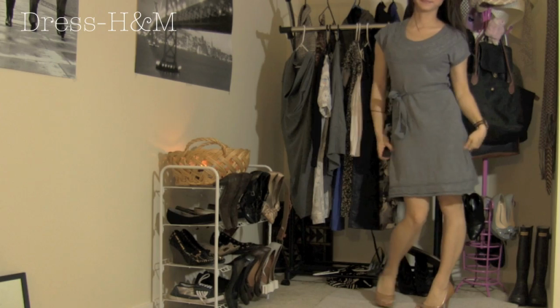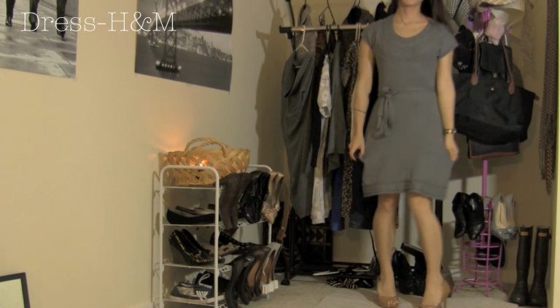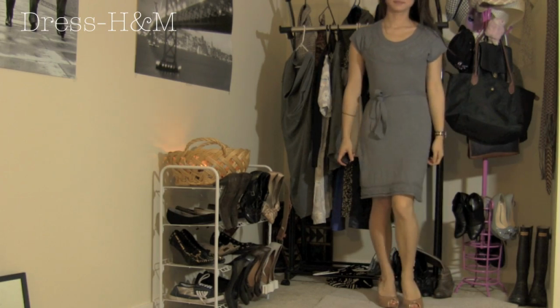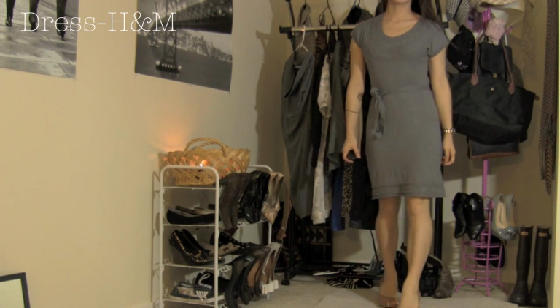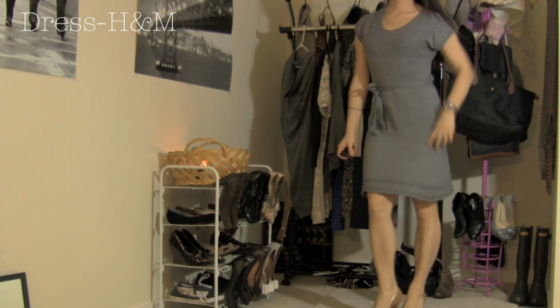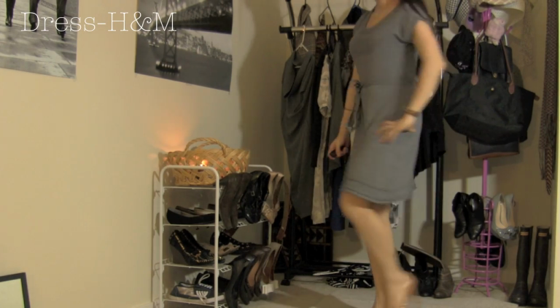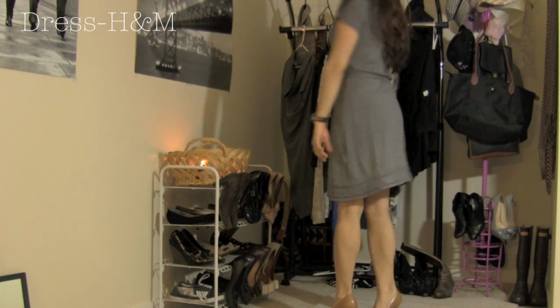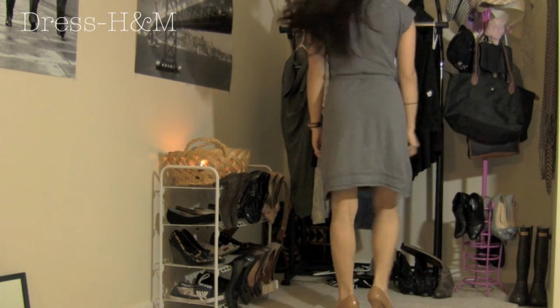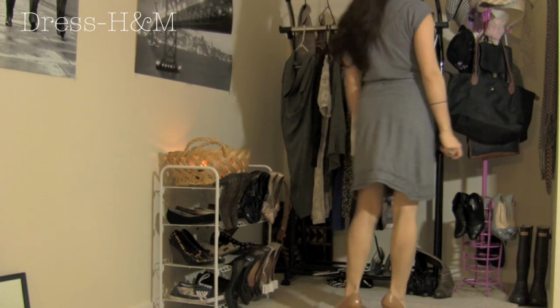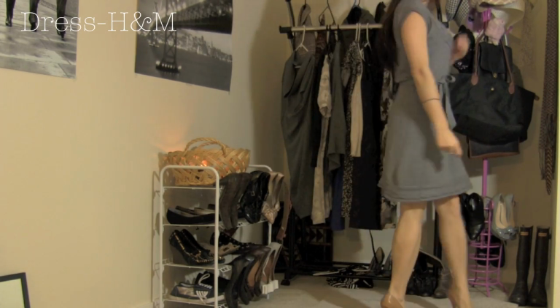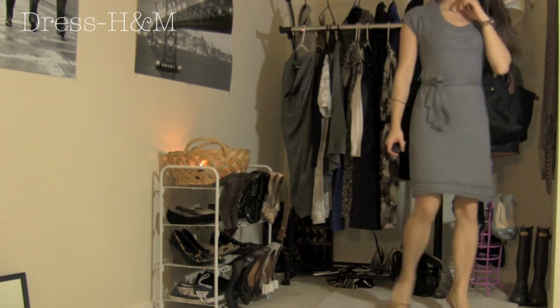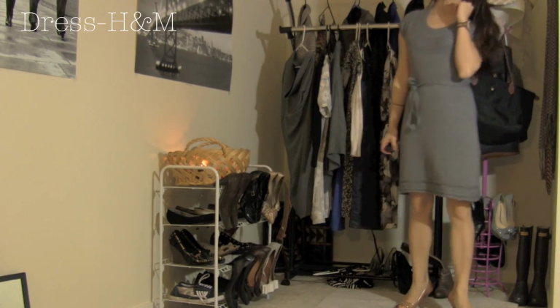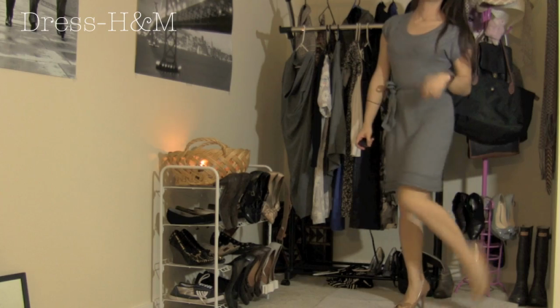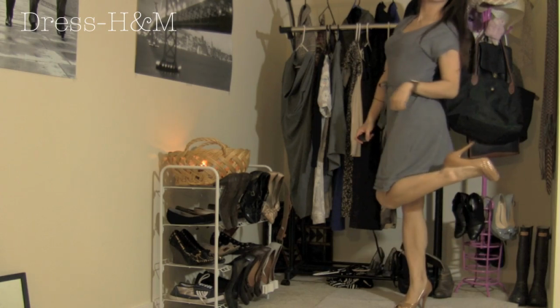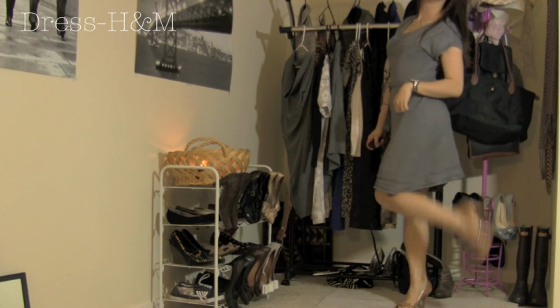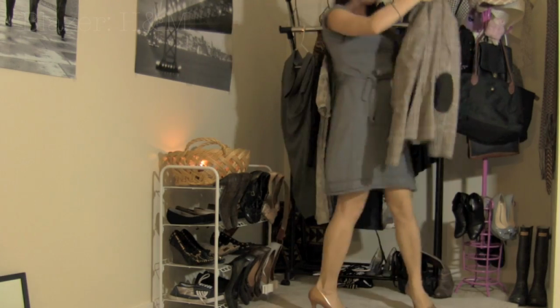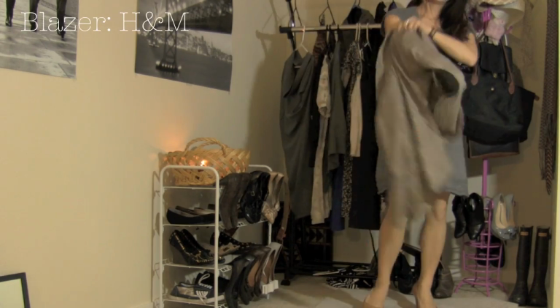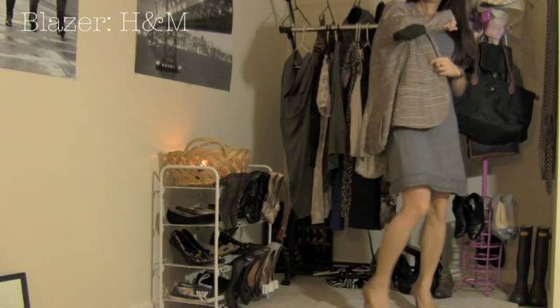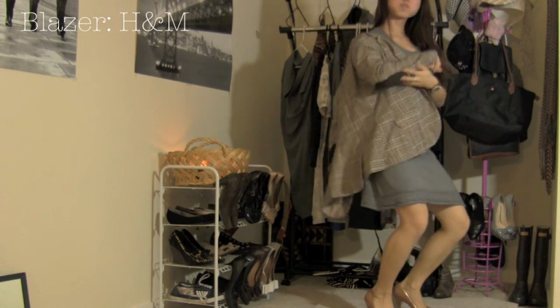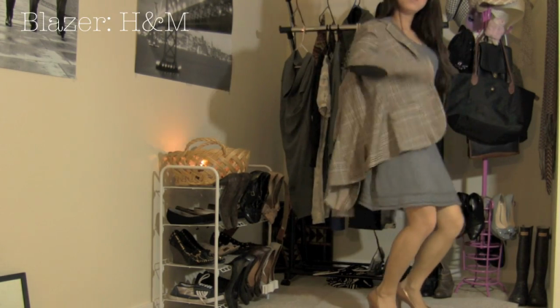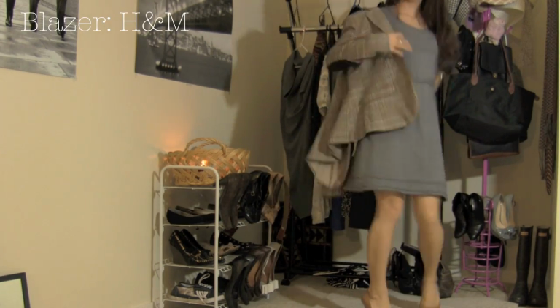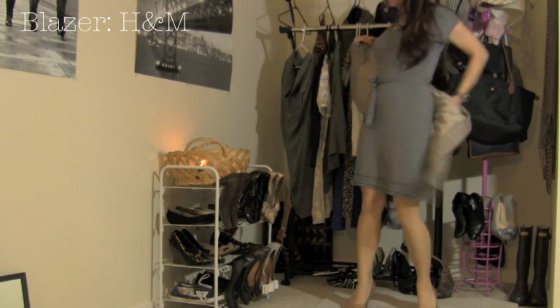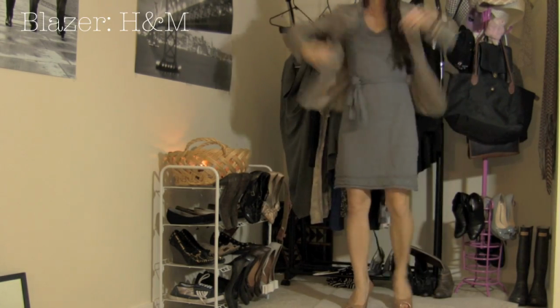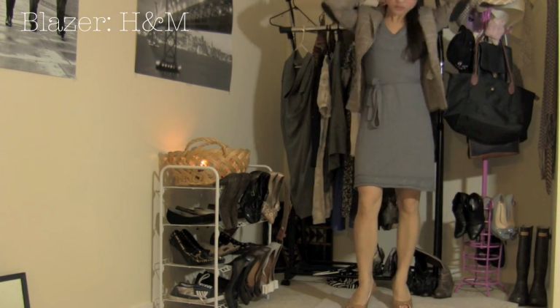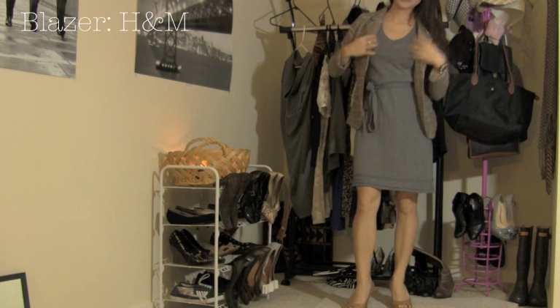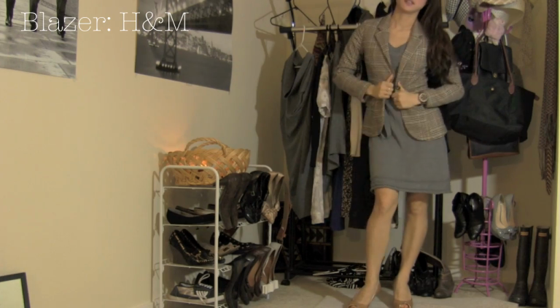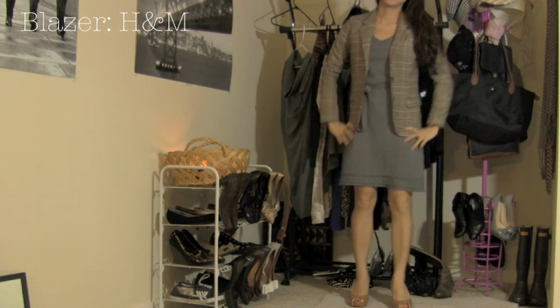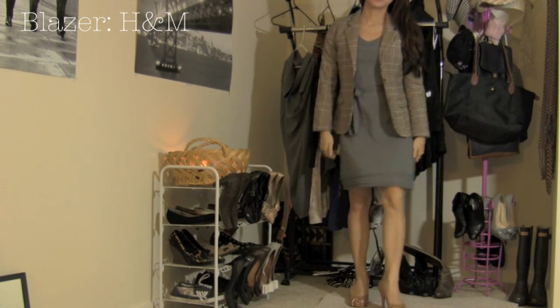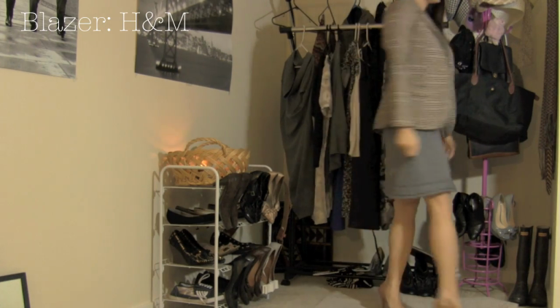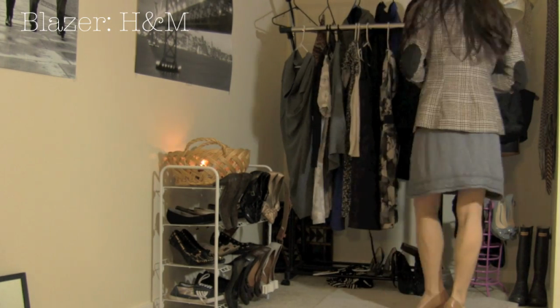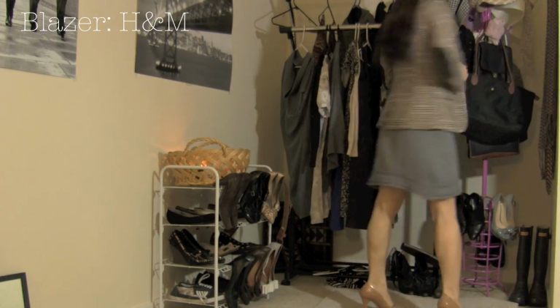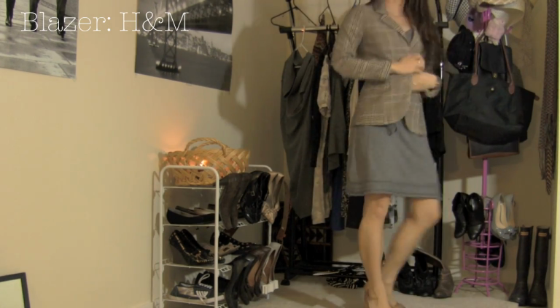This dress is from H&M — it's from their maternity line, but it fits anyways, so I don't know what that means. These are Cole Haan Eve shoes, and here is a blazer from H&M that I absolutely love. It's called my Geography Teacher Blazer.